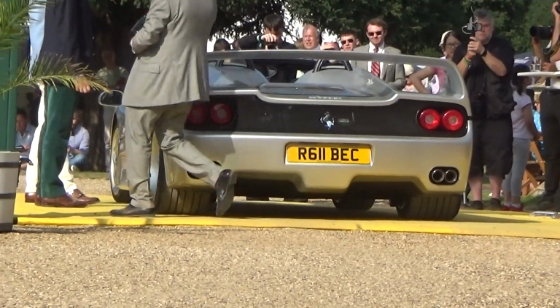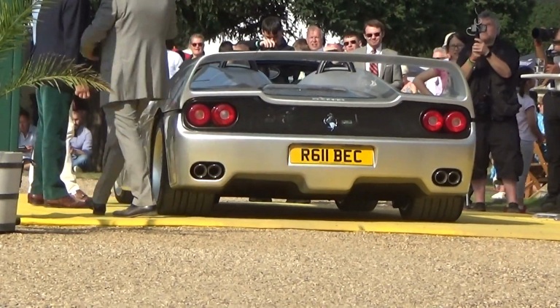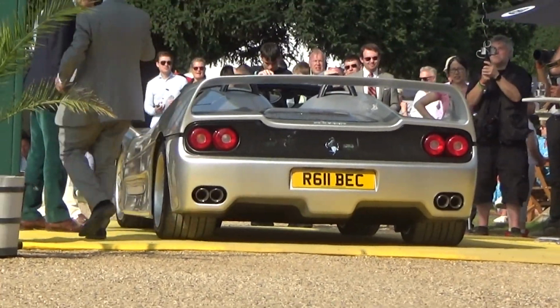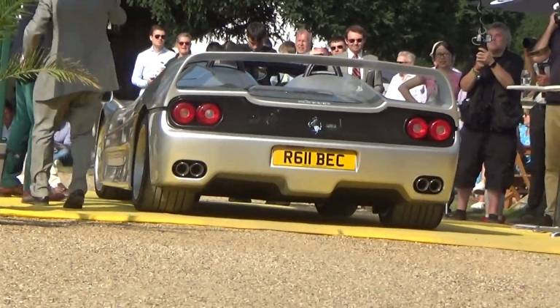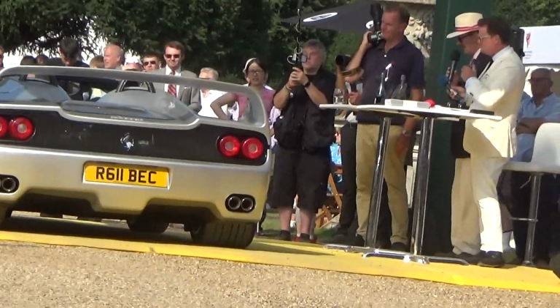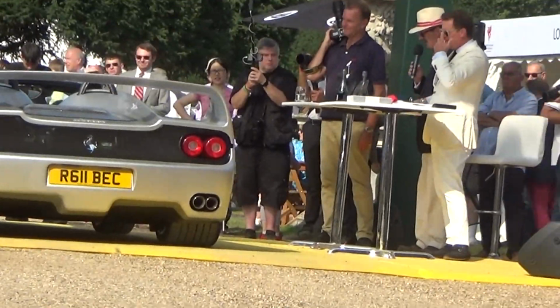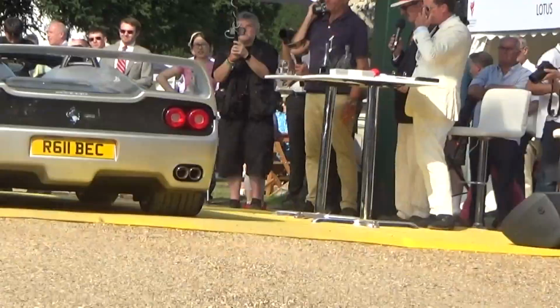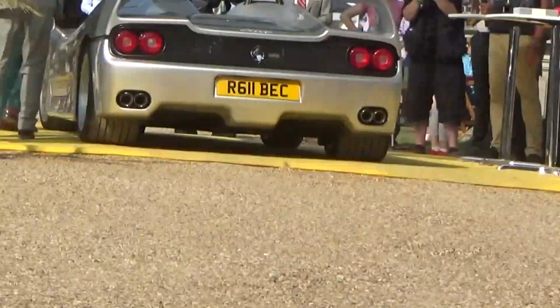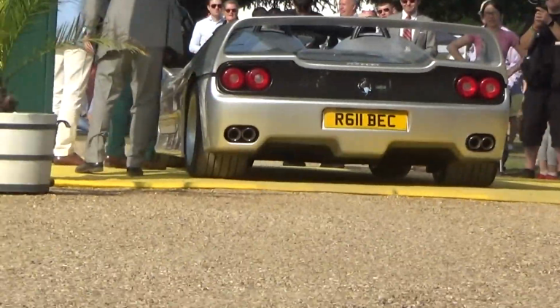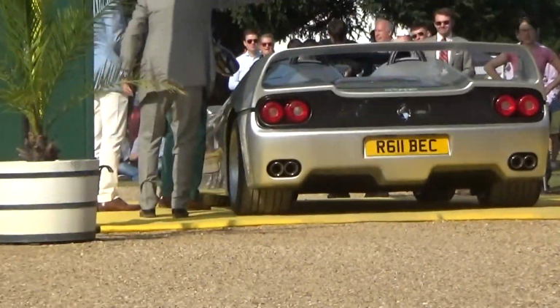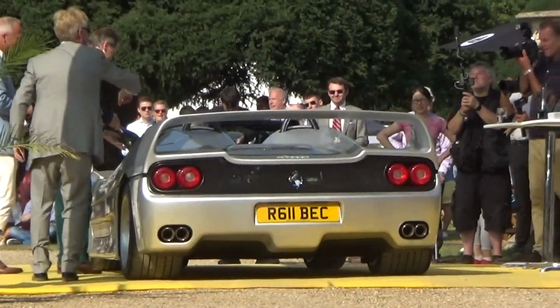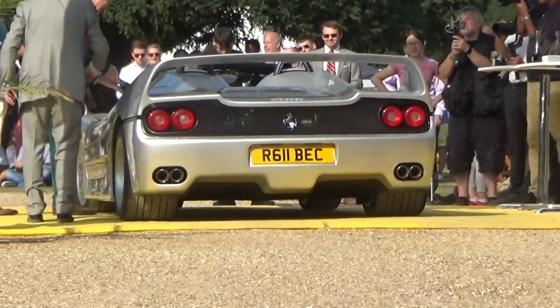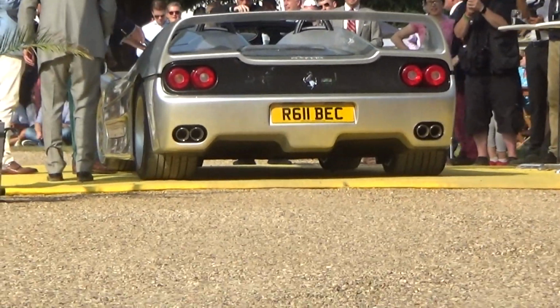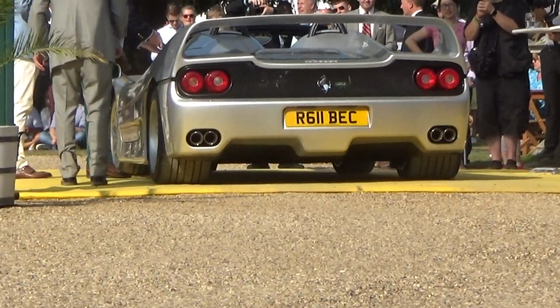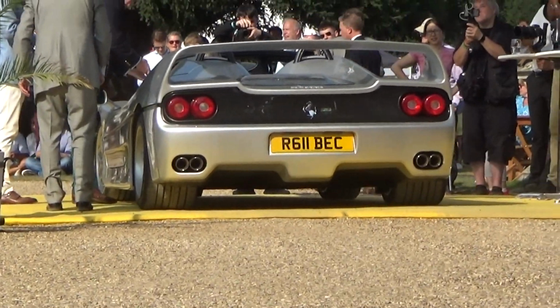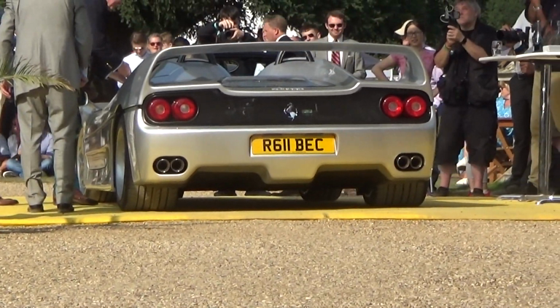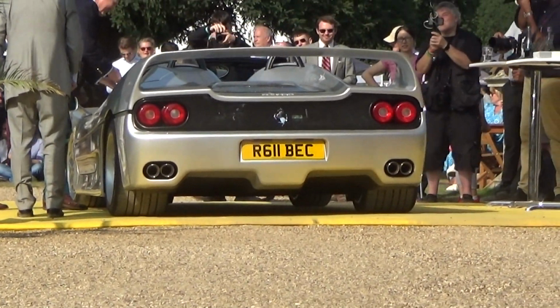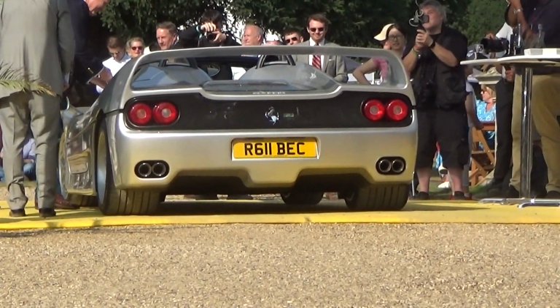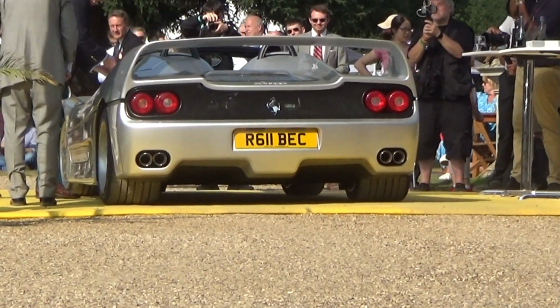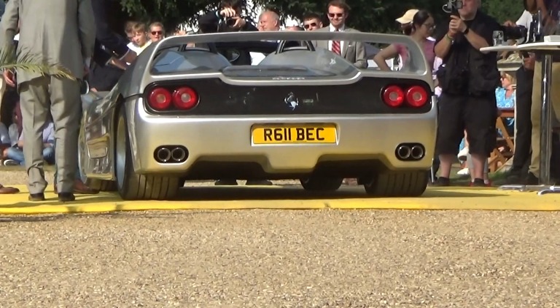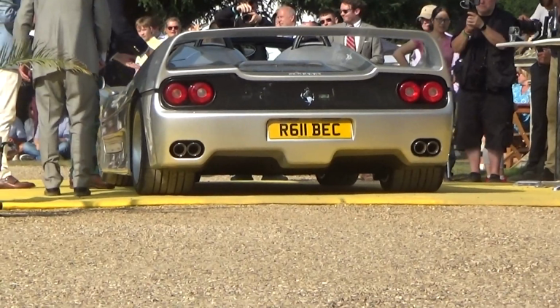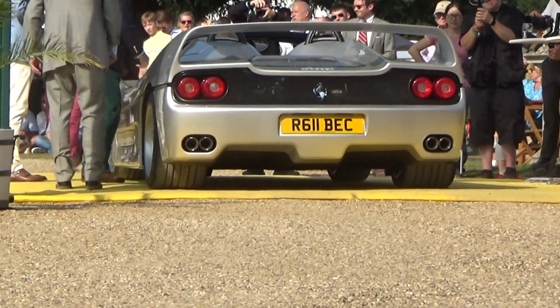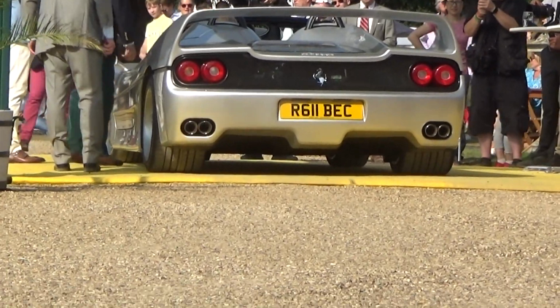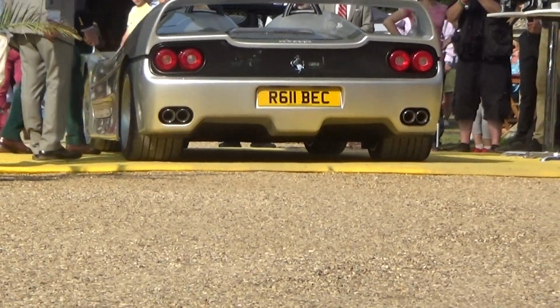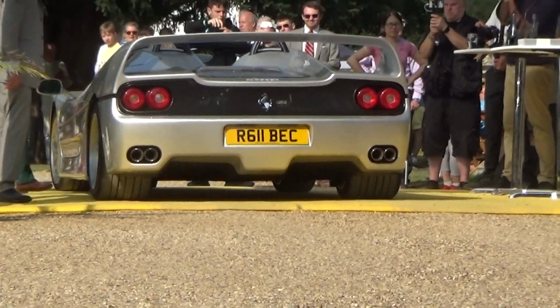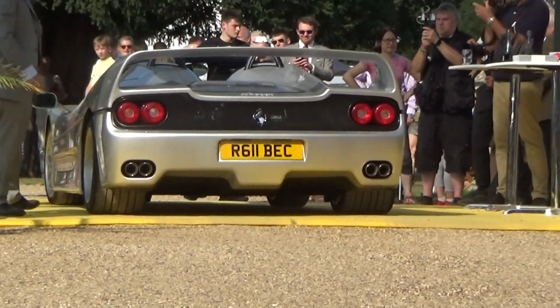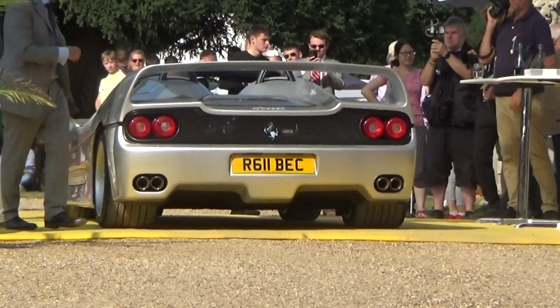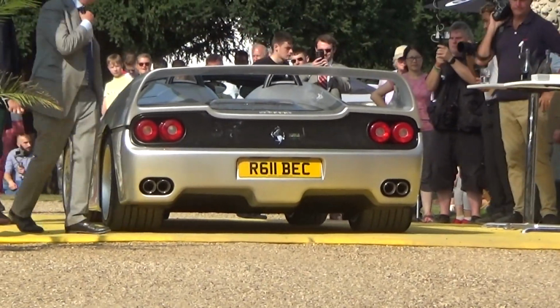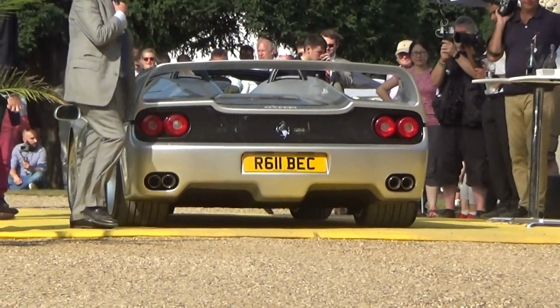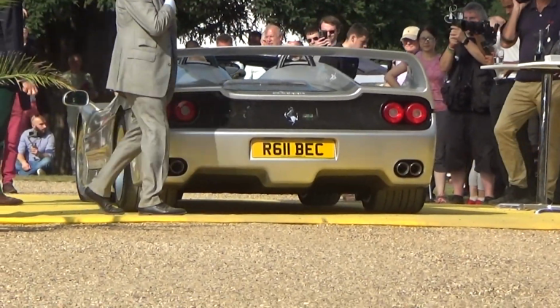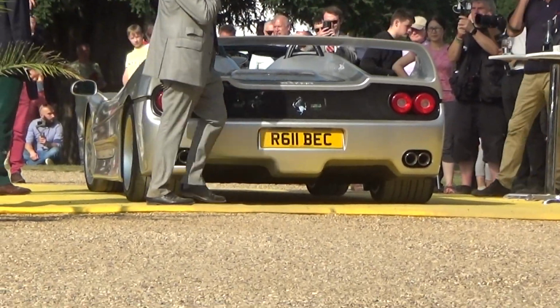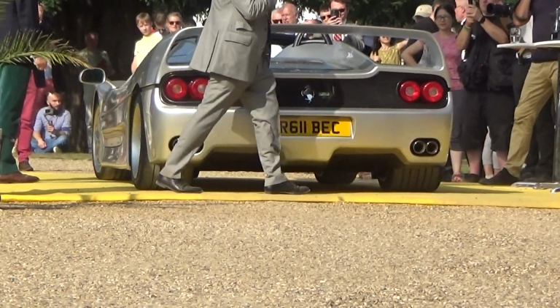Congratulations to Charles Alden-Brown for bringing this Ferrari F50, the winner of the post-1980s award. Thank you very much, and well done to all those who voted for it.